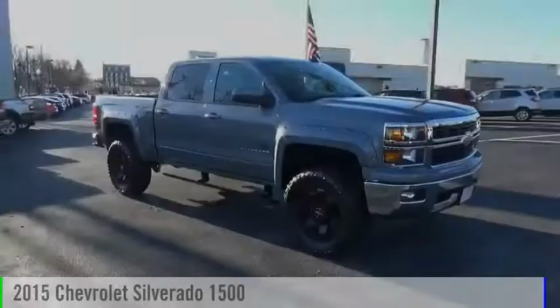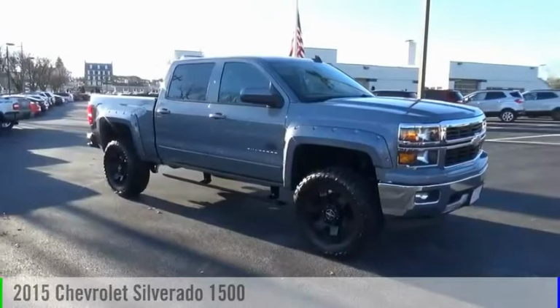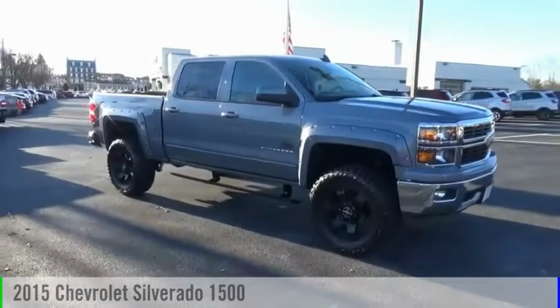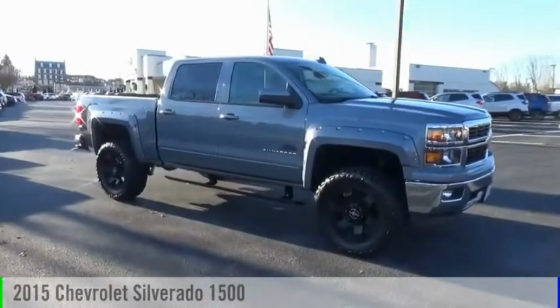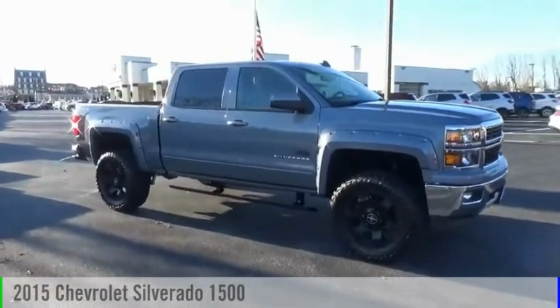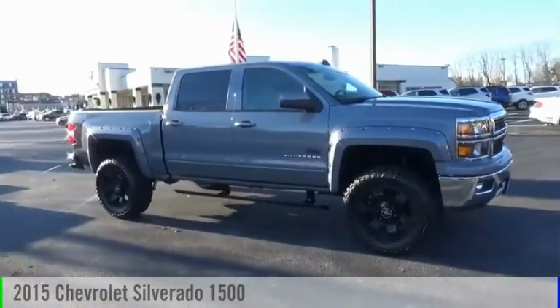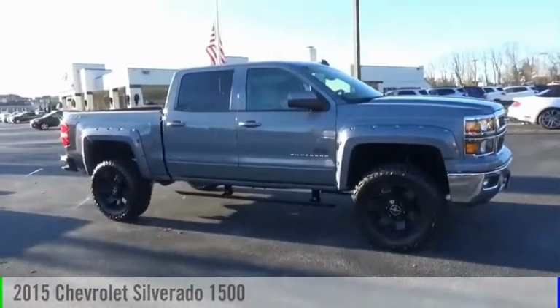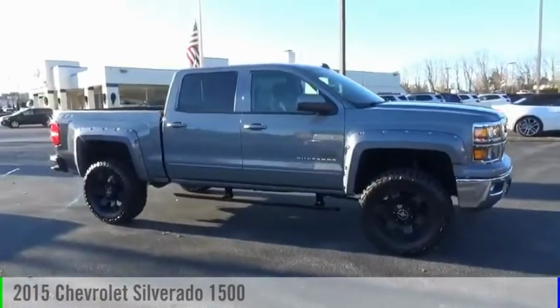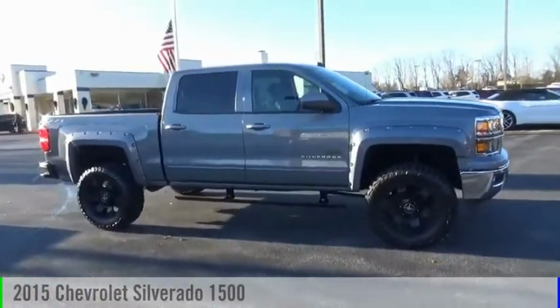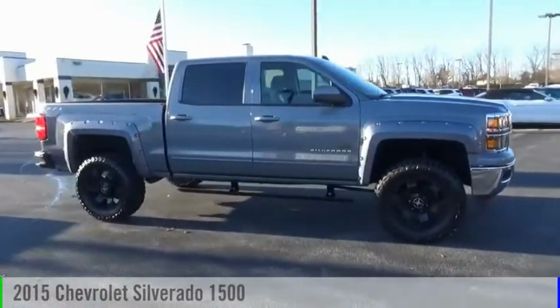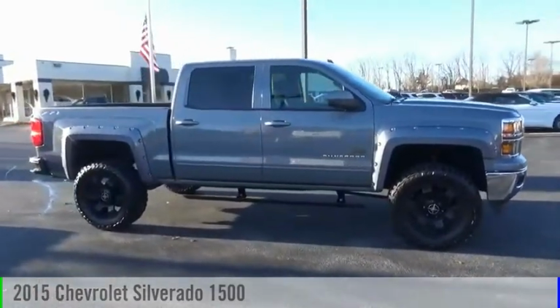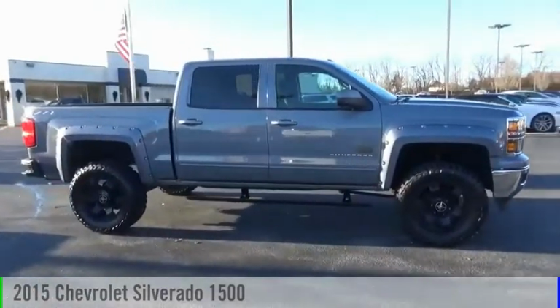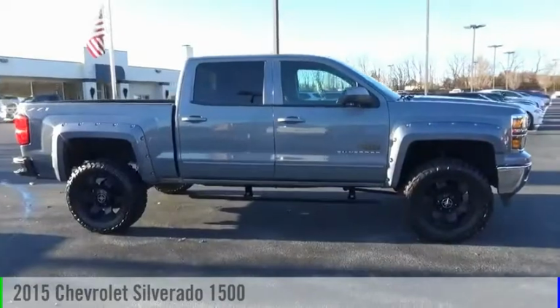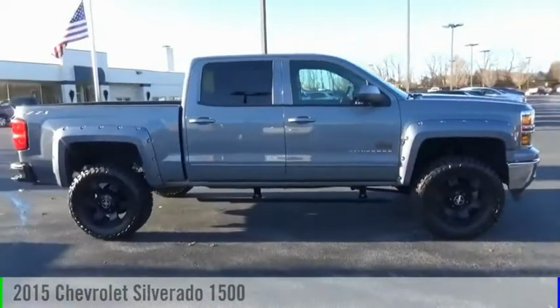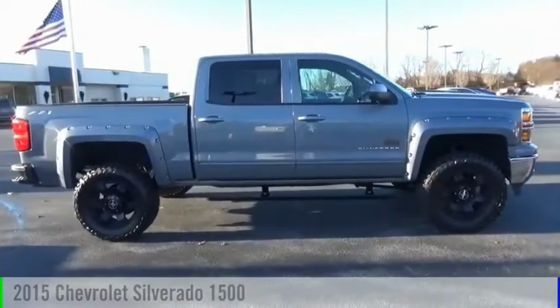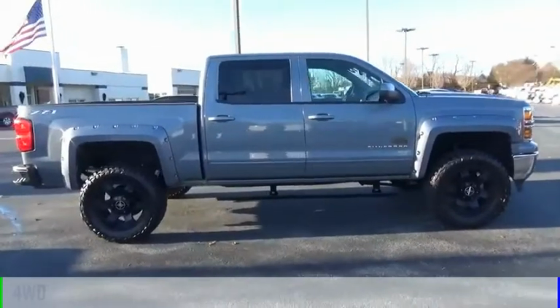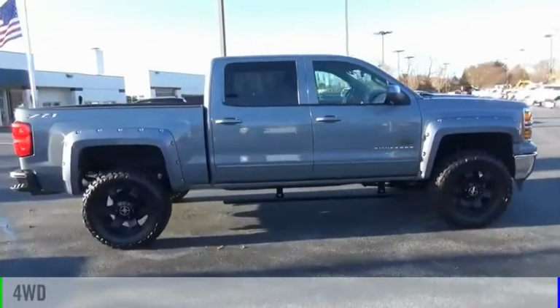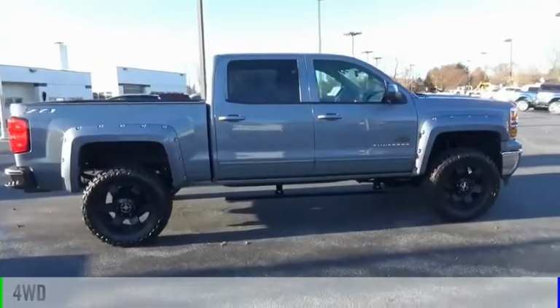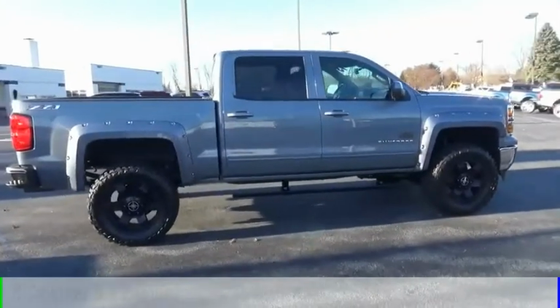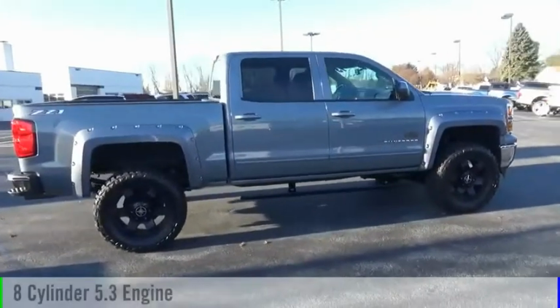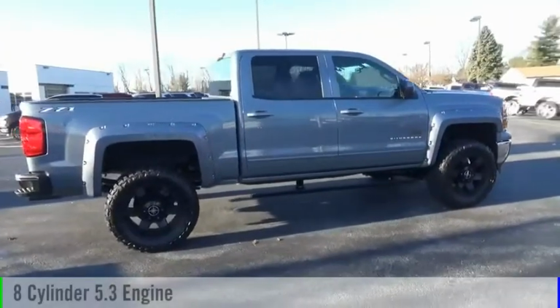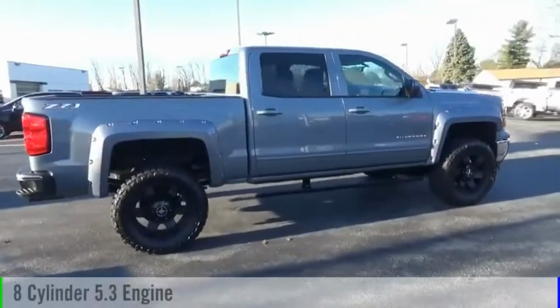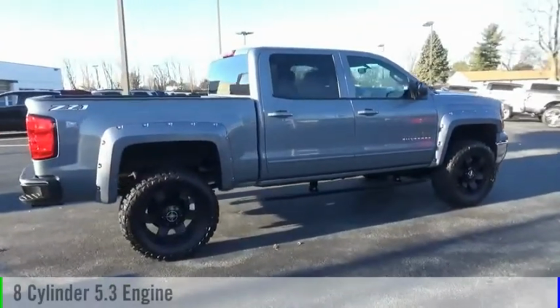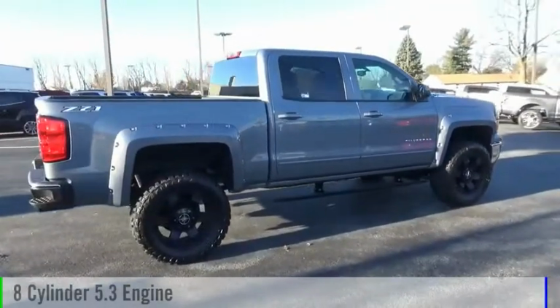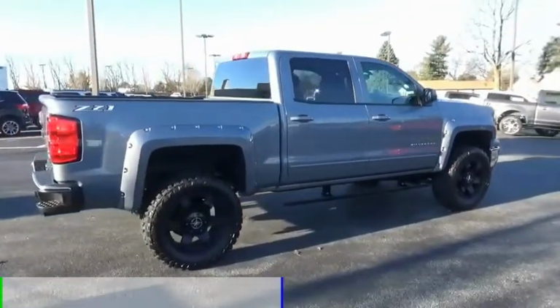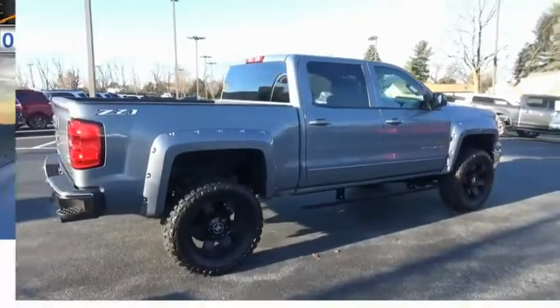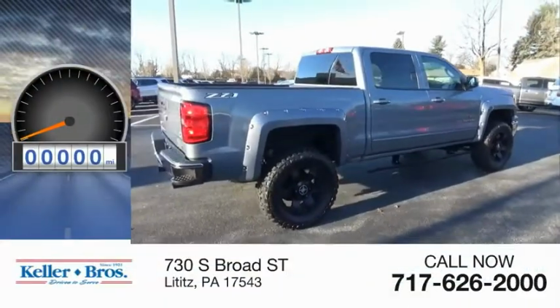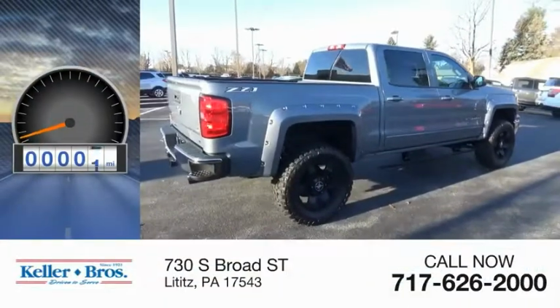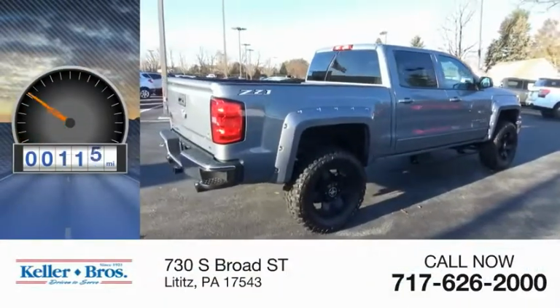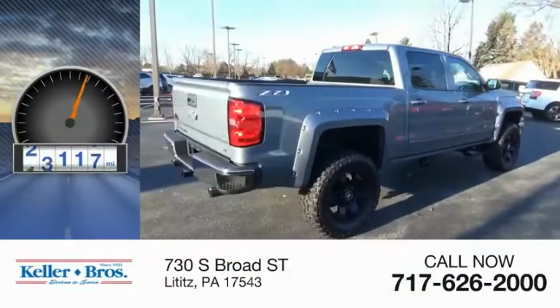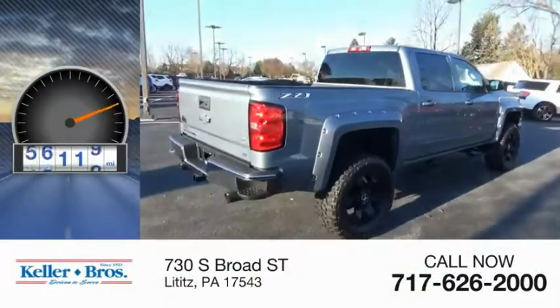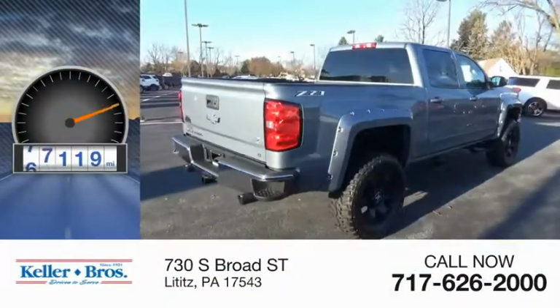We are pleased to show you the 2015 Silverado 1500. This vehicle is powered by a four-wheel drive, eight-cylinder, 5.3-liter engine. This vehicle has less than 80,000 miles.